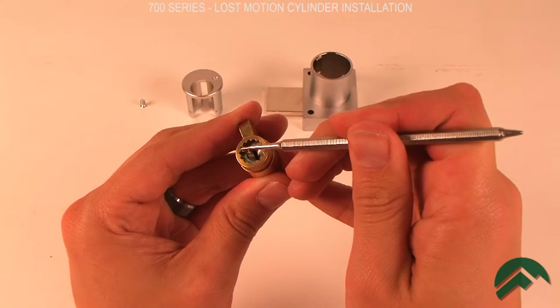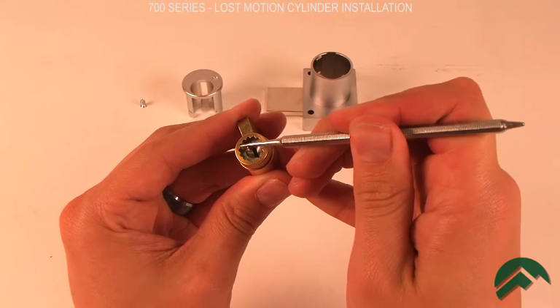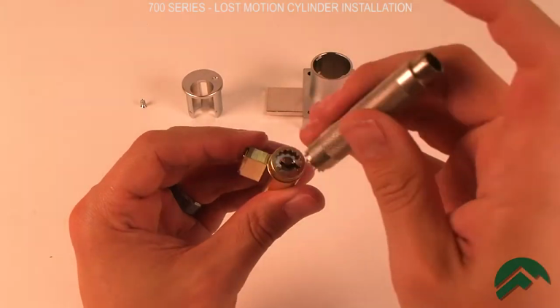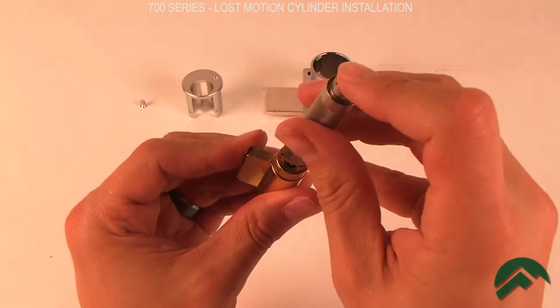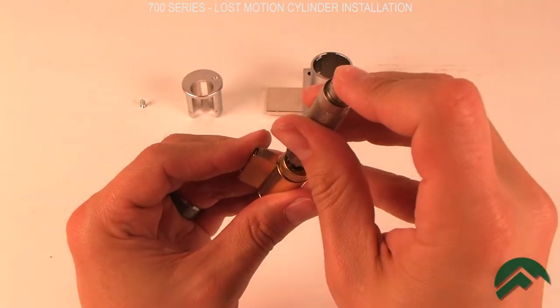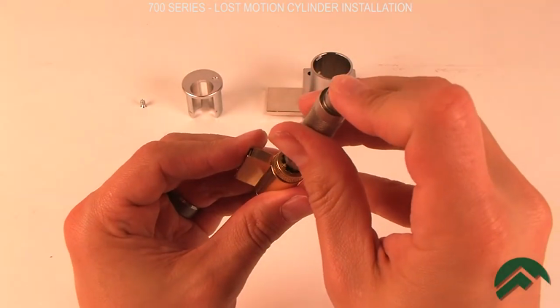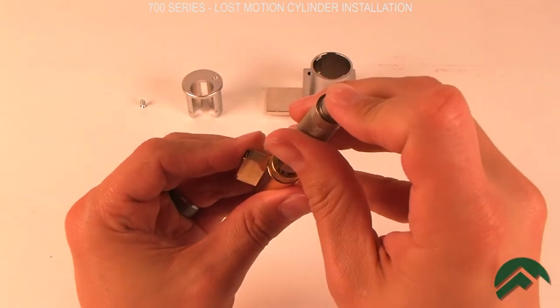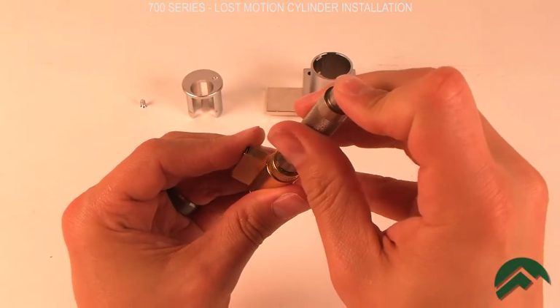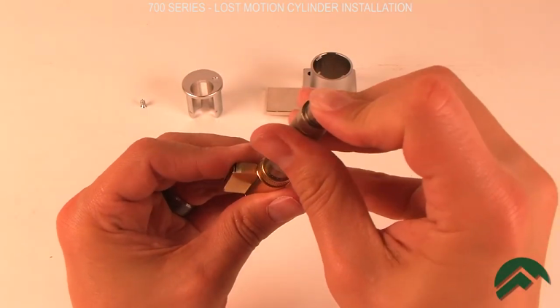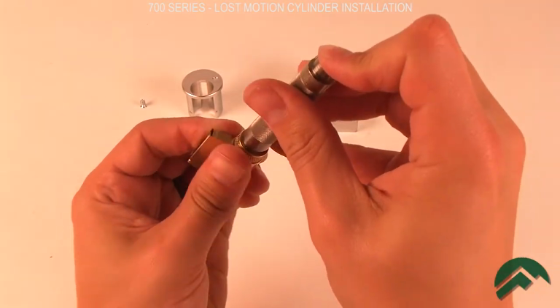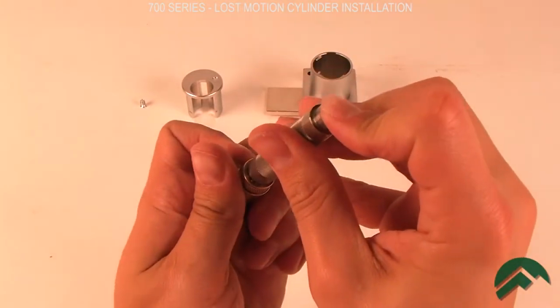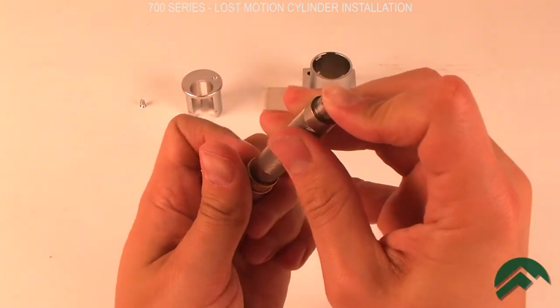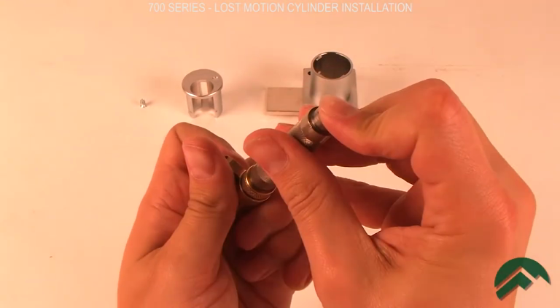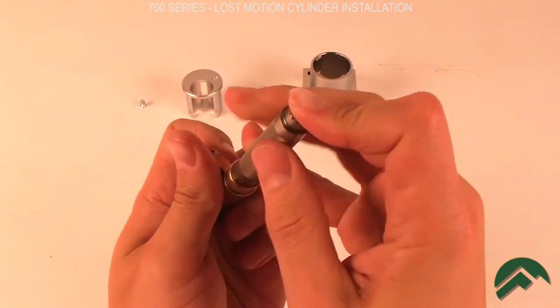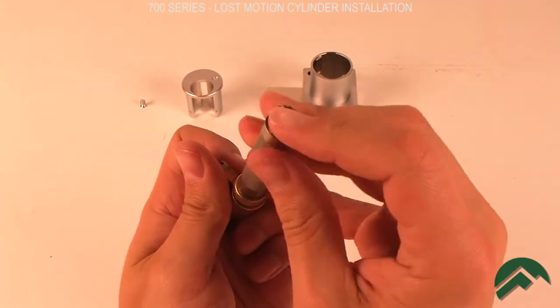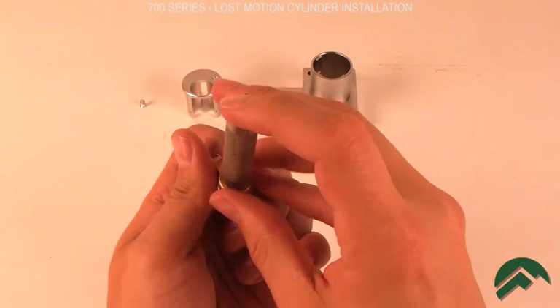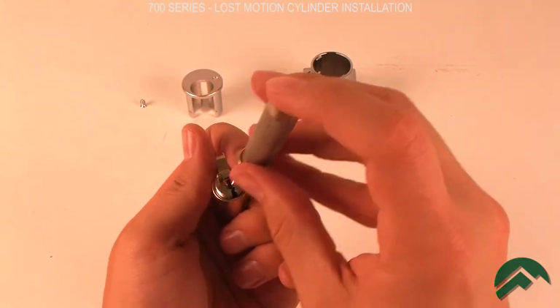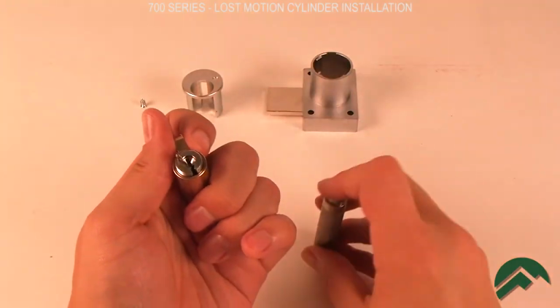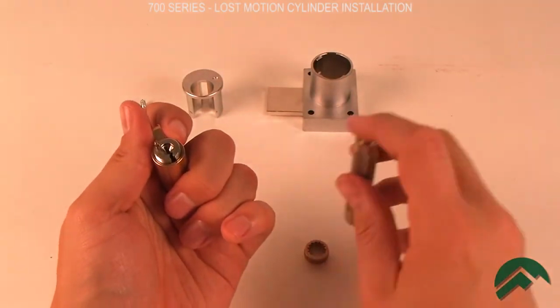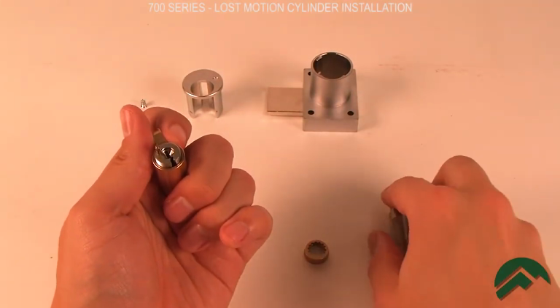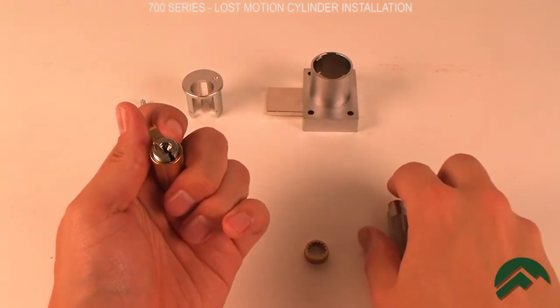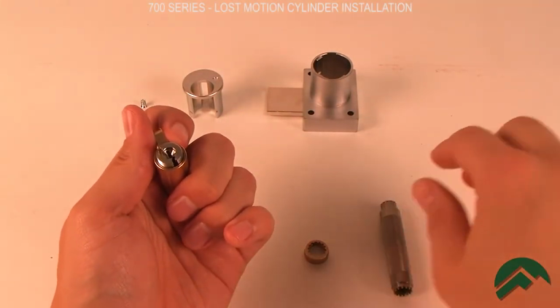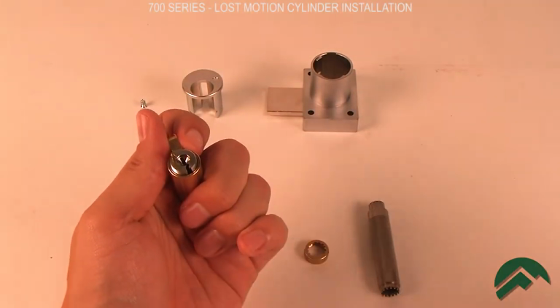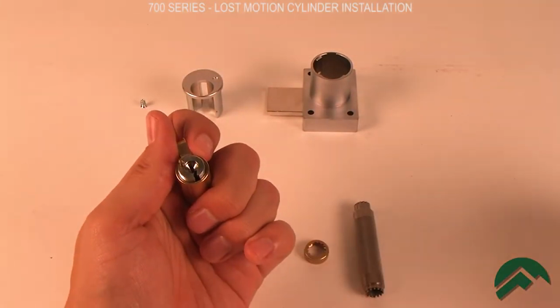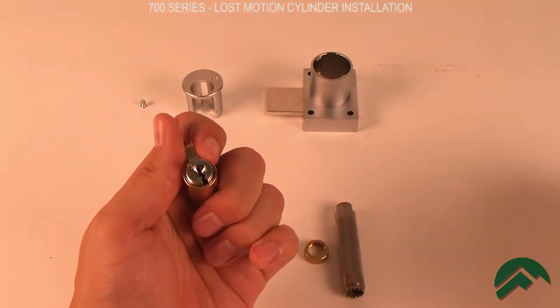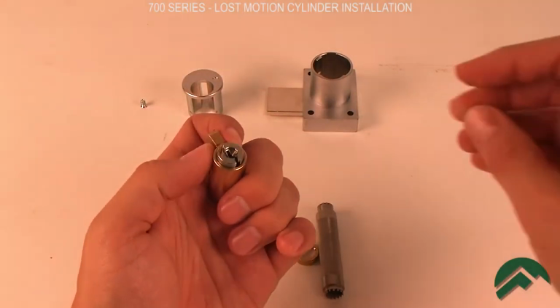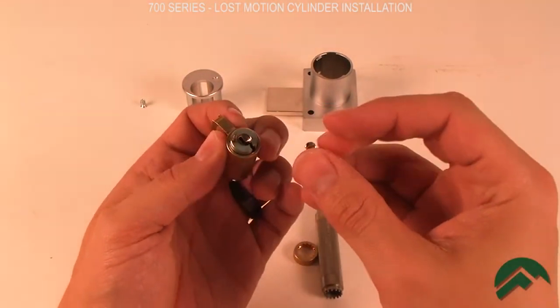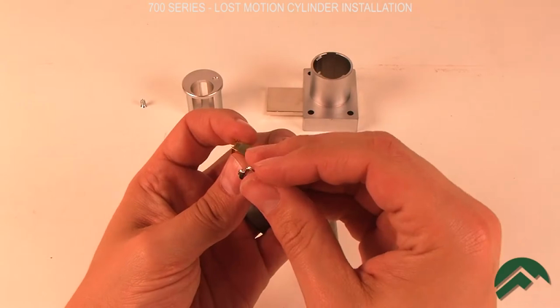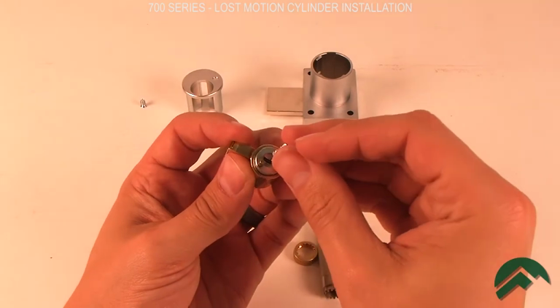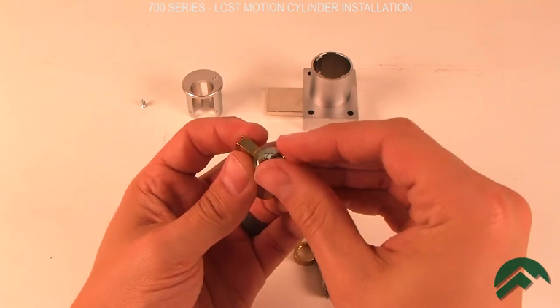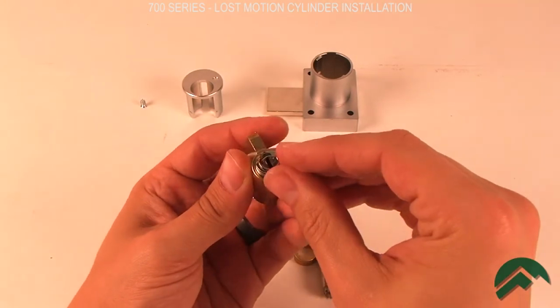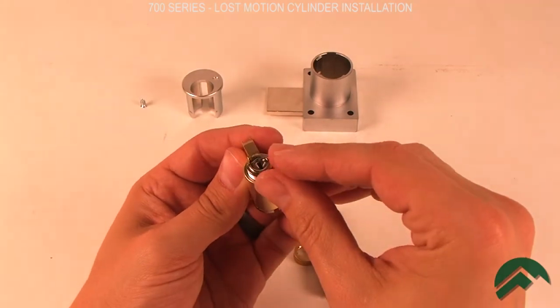Remove the cylinder cap and install the universal driver and tailpiece.